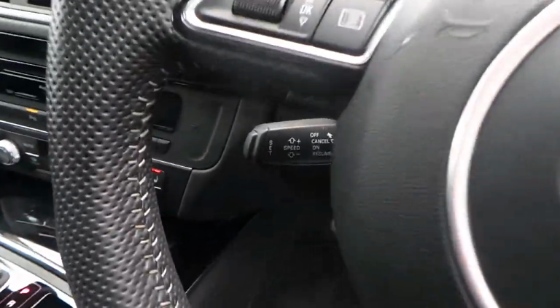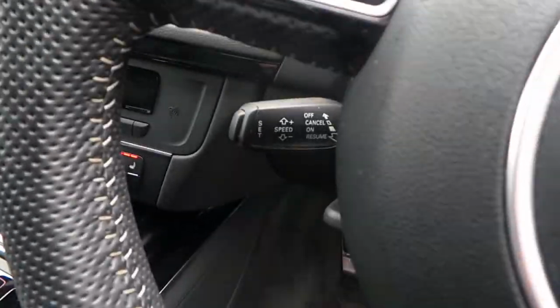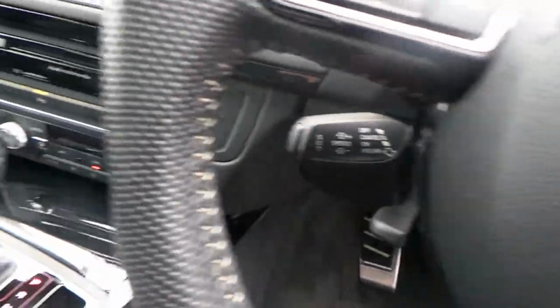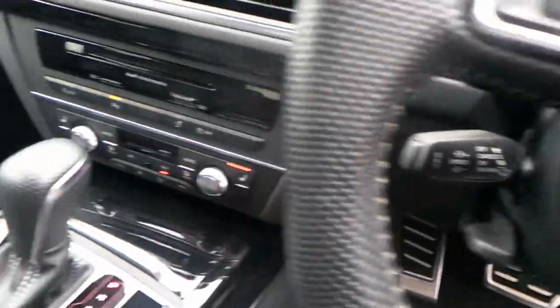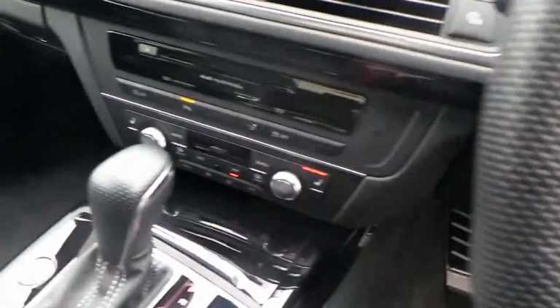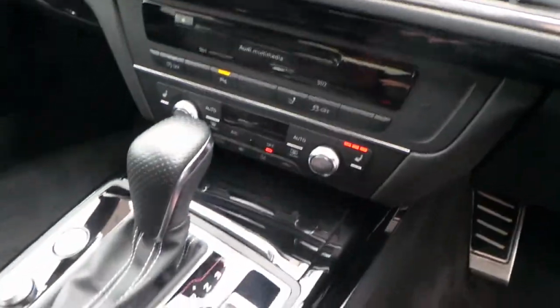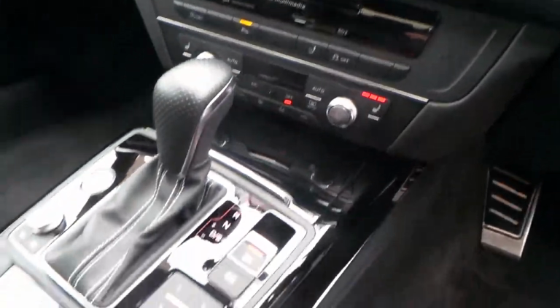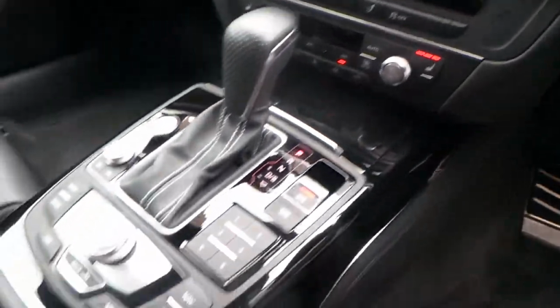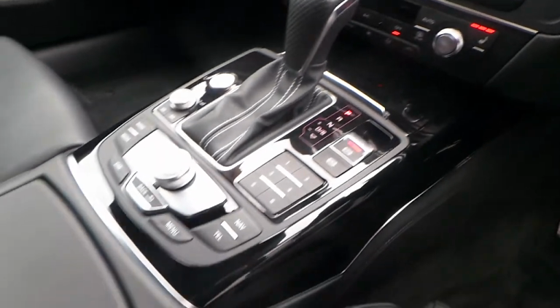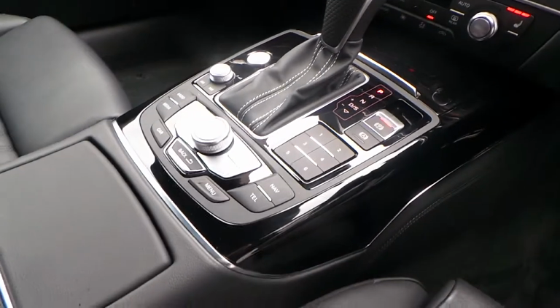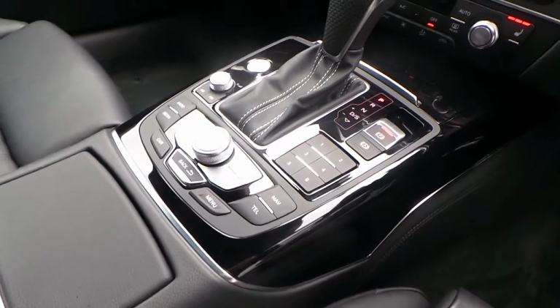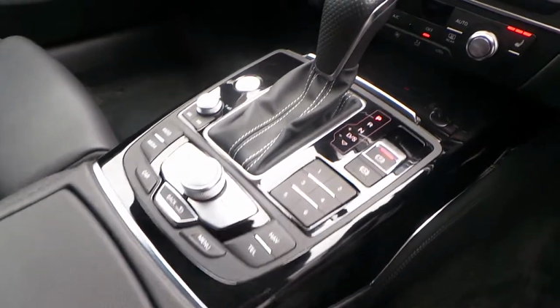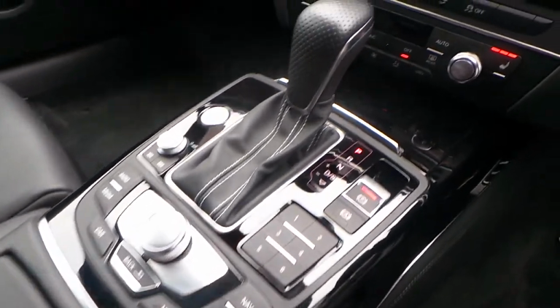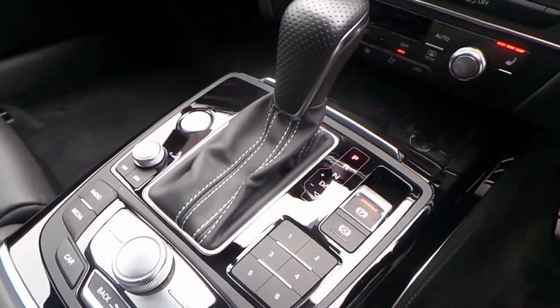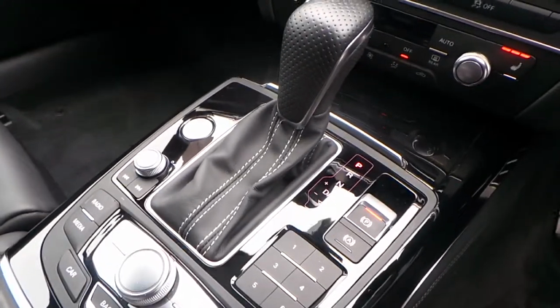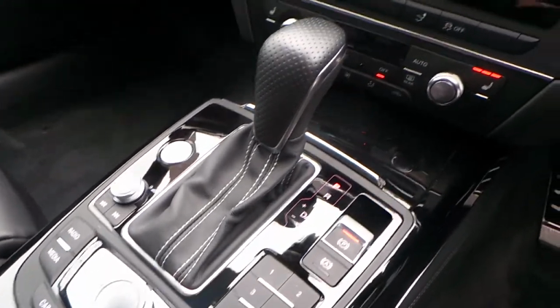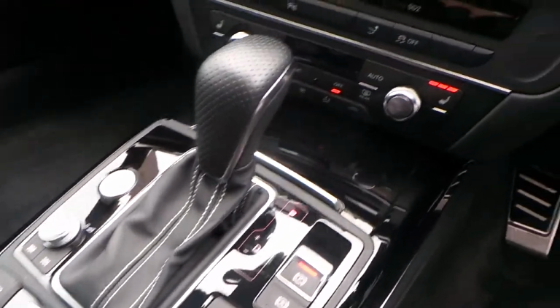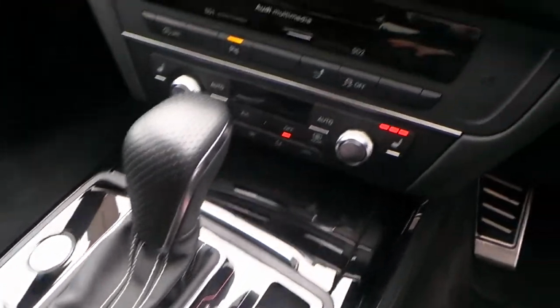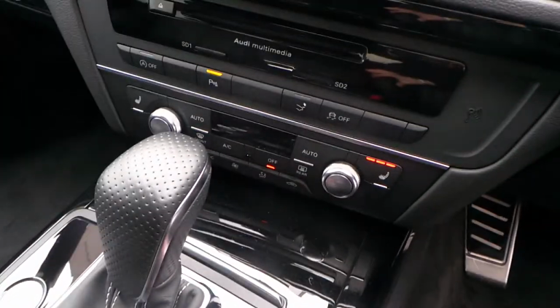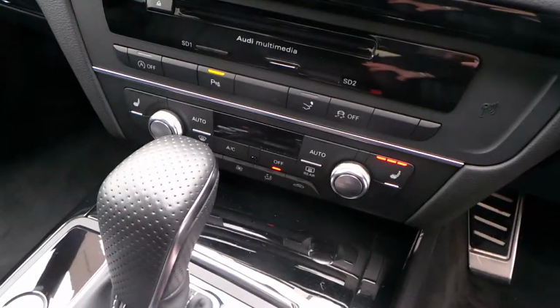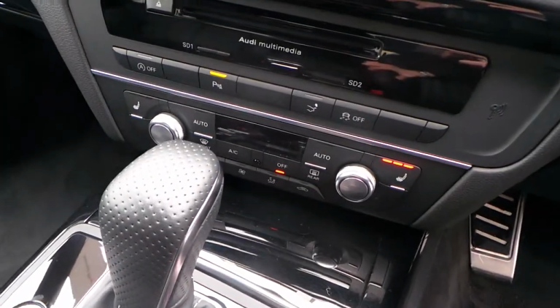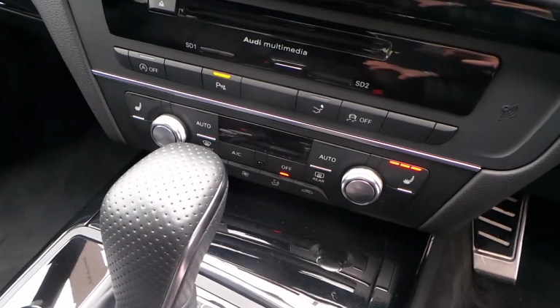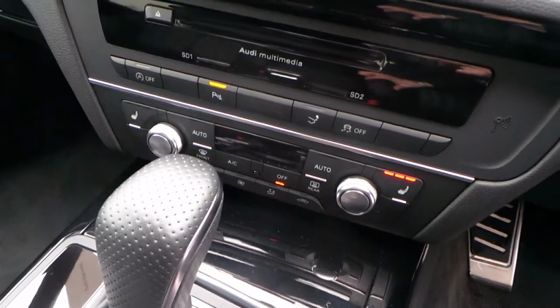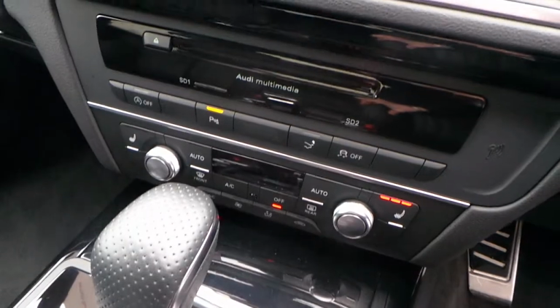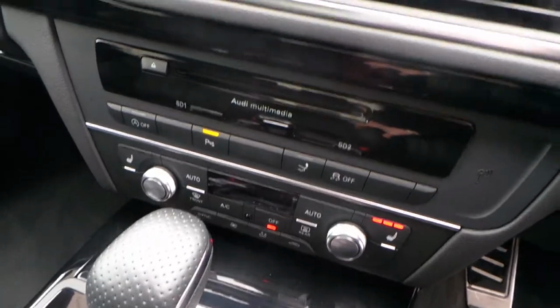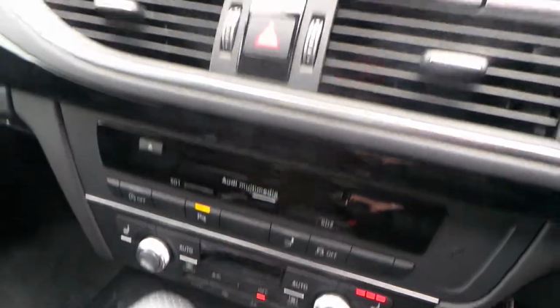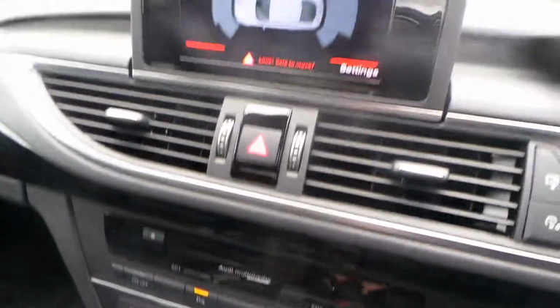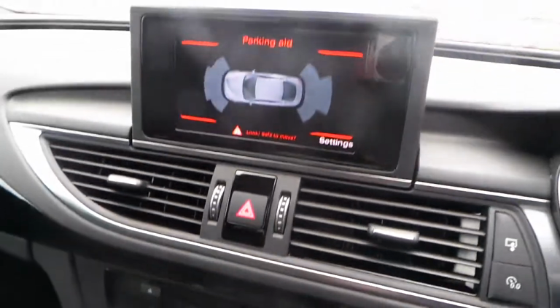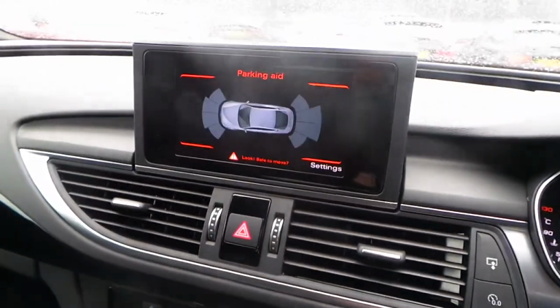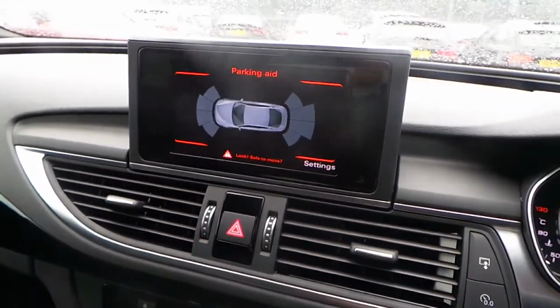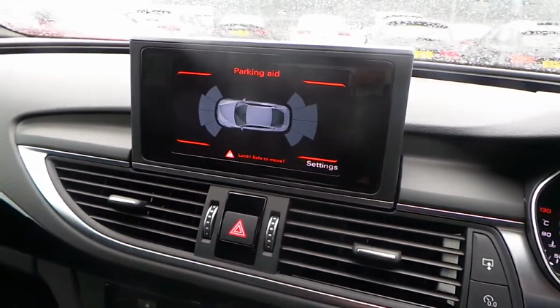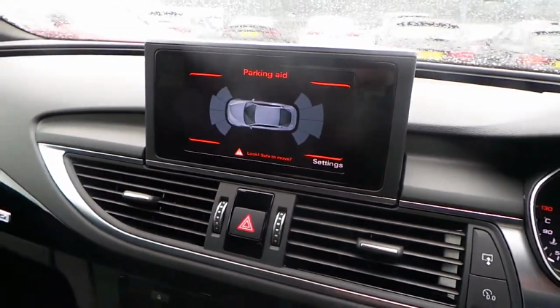Cruise control. Piano gloss black inlays on the centre console with the automatic gearbox. Digital climate control with heated seats and Audi's navigation.